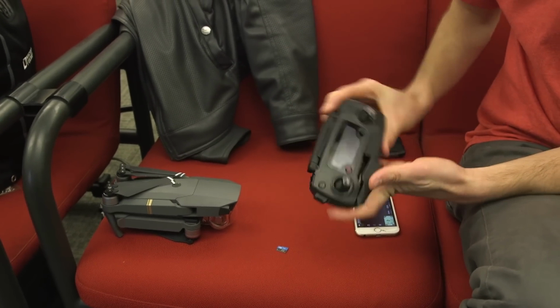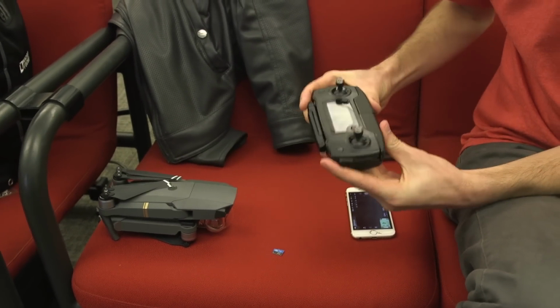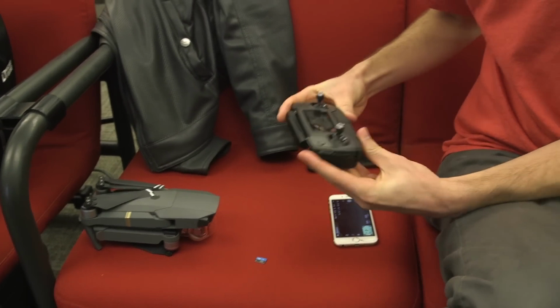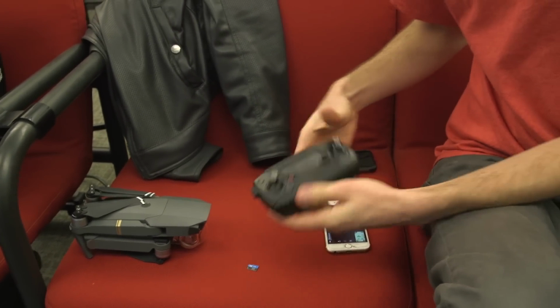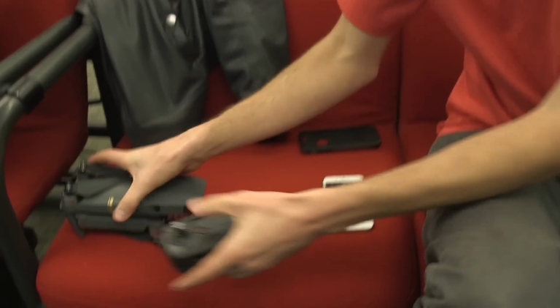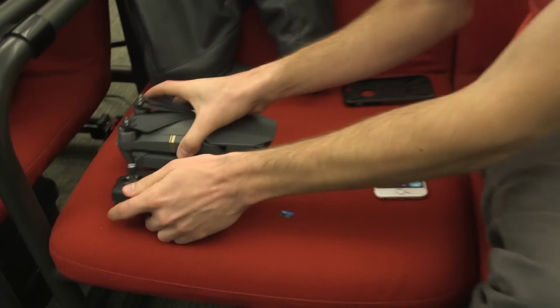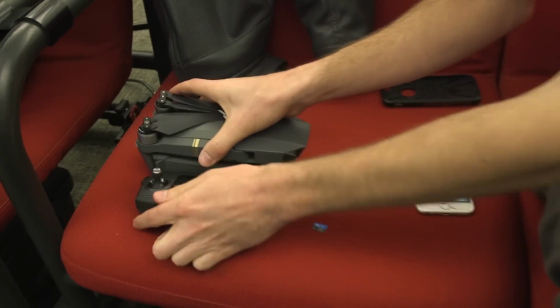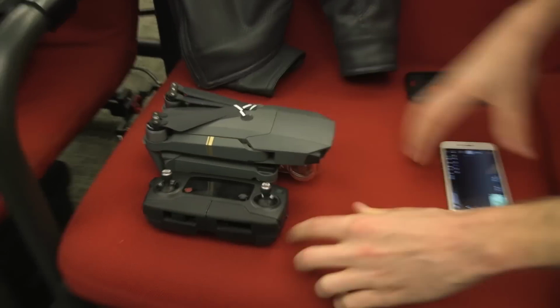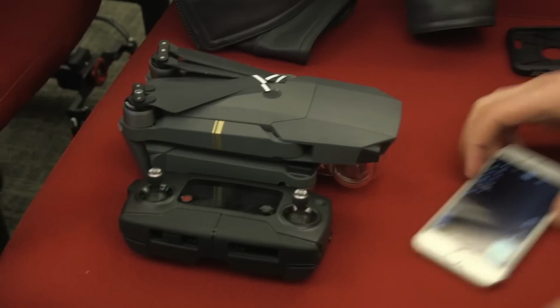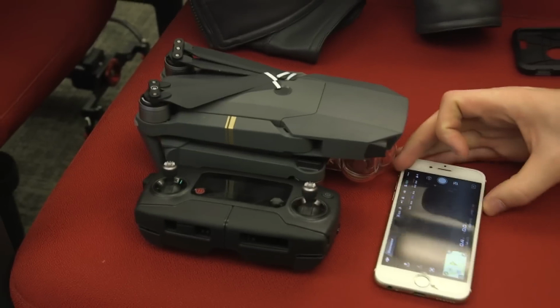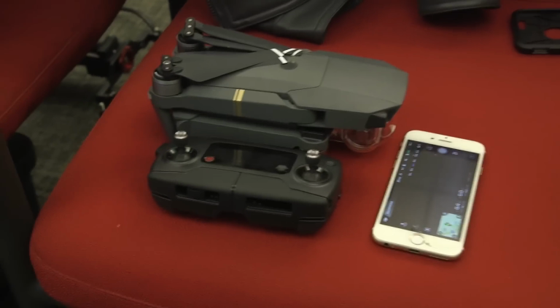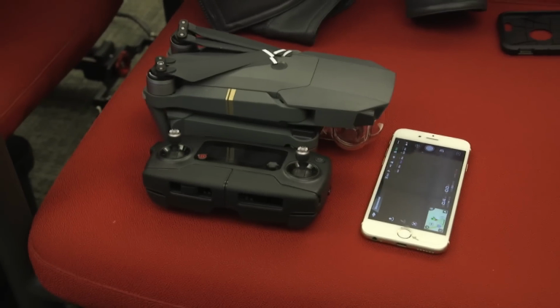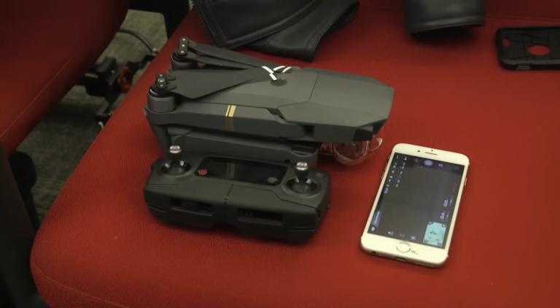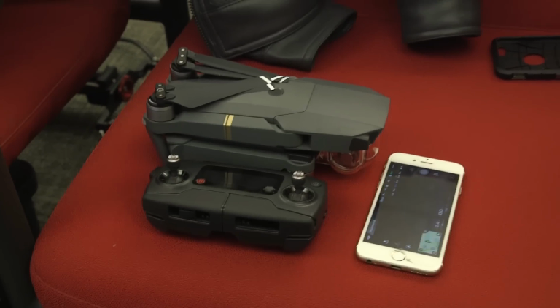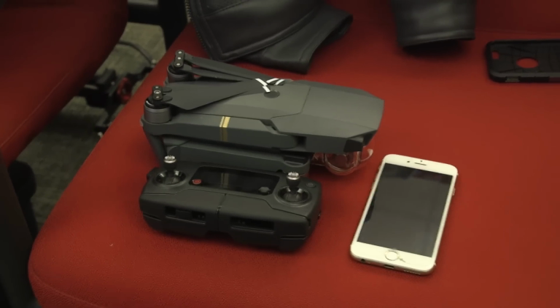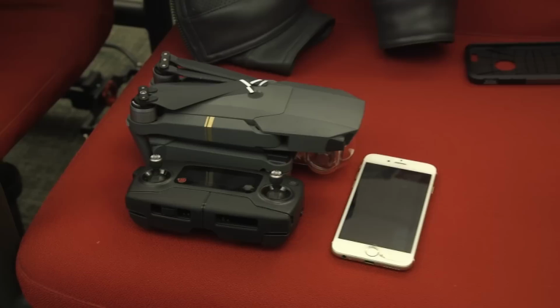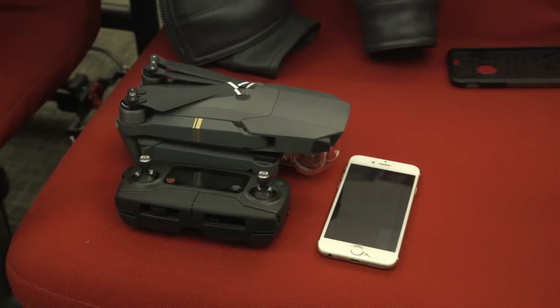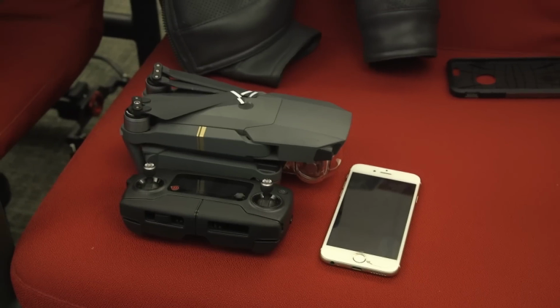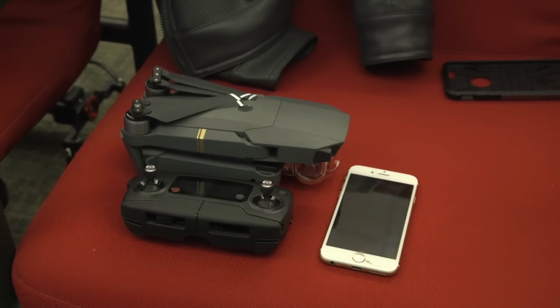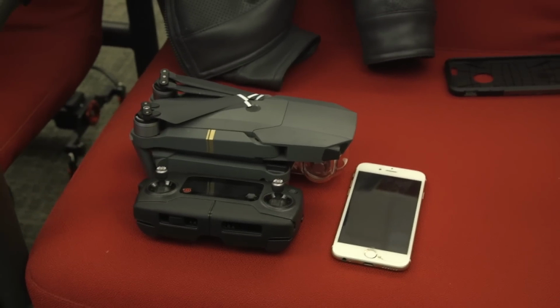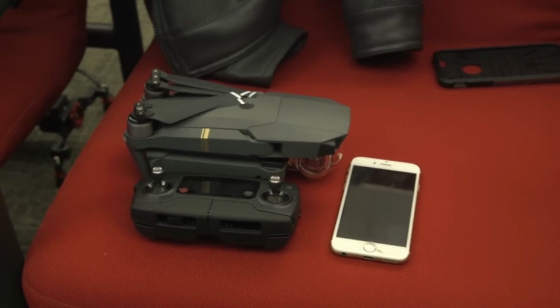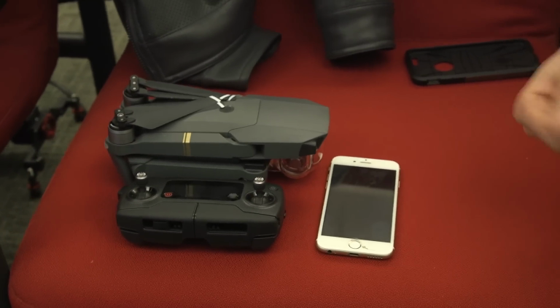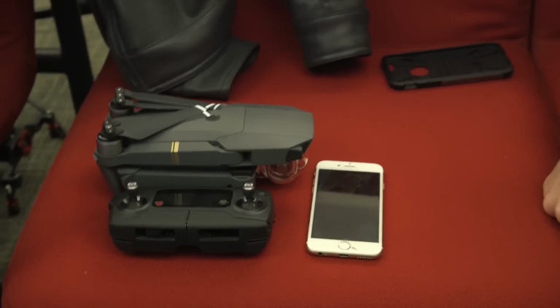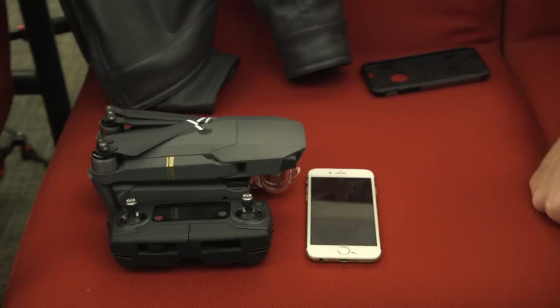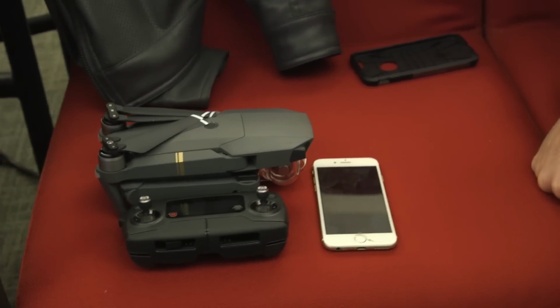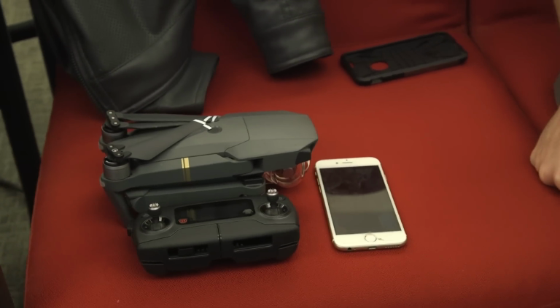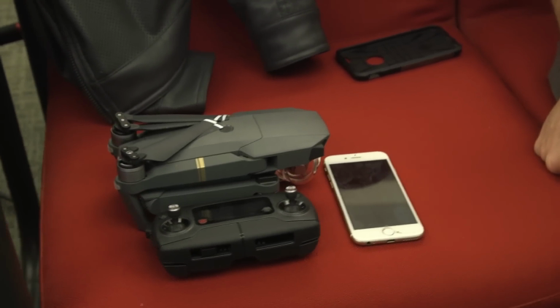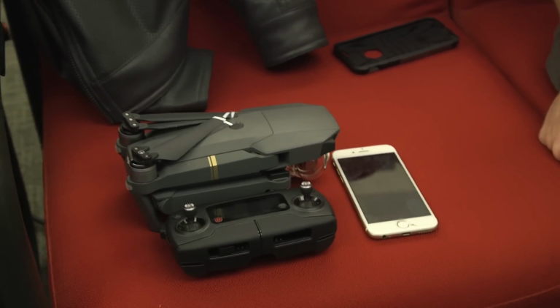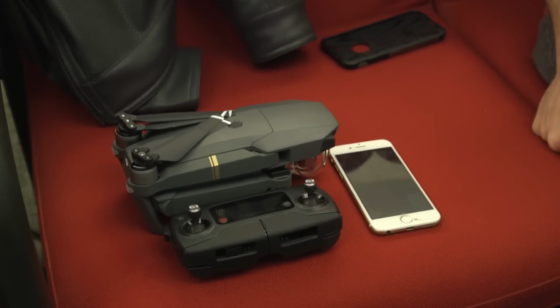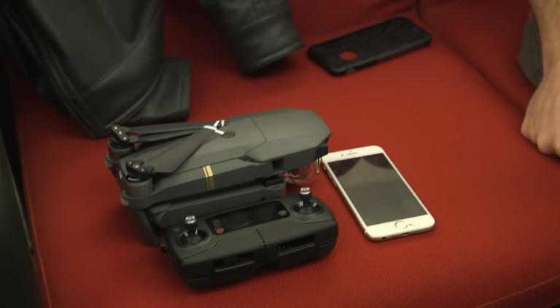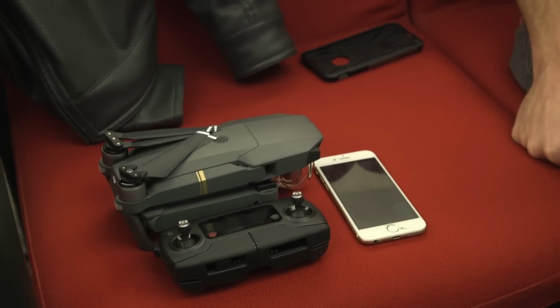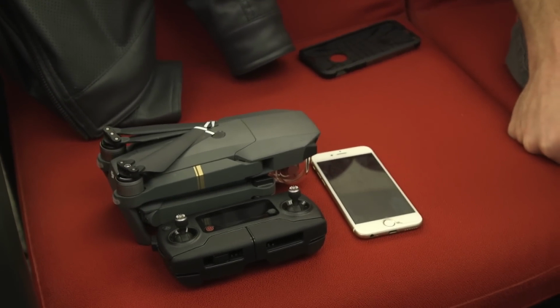So that's the controller all folded up. Those two together — here's my phone — gives you an idea of how small it is. But it's just as capable, and with a few more features.